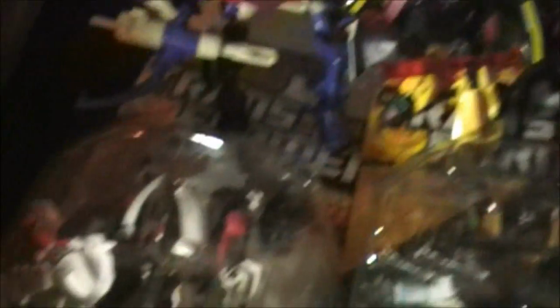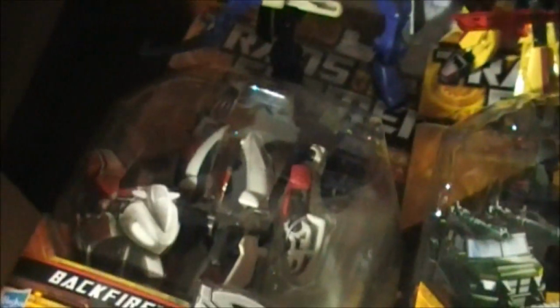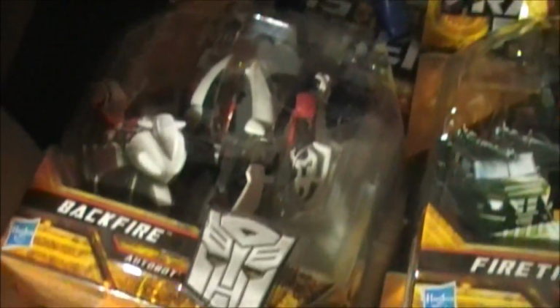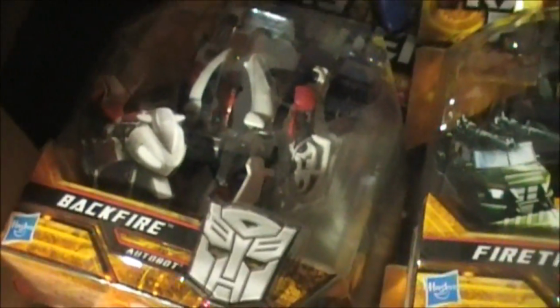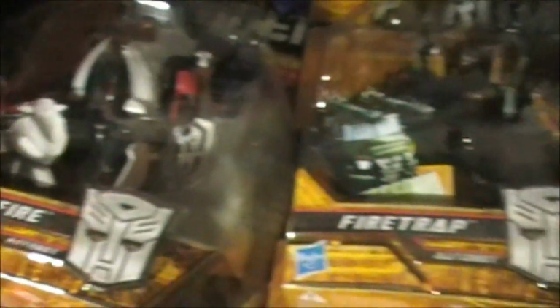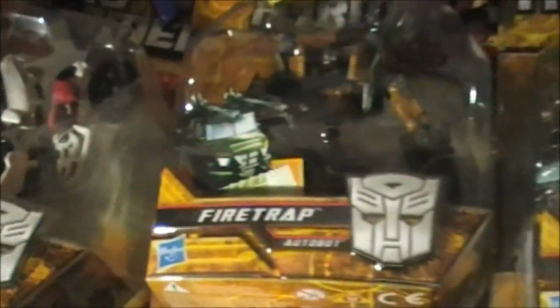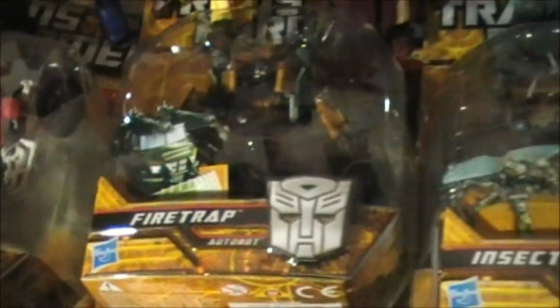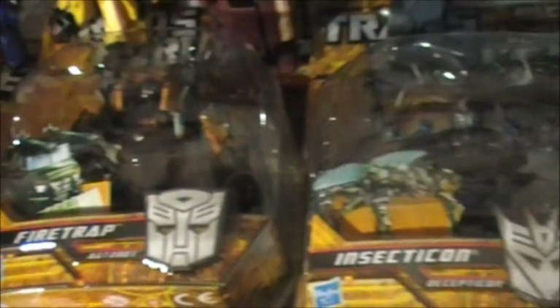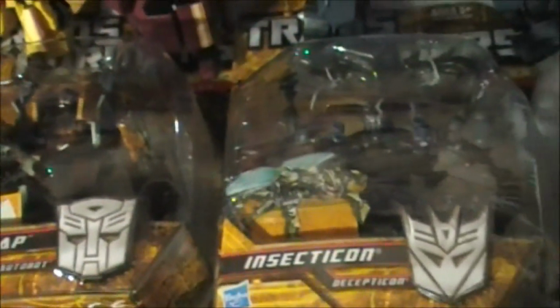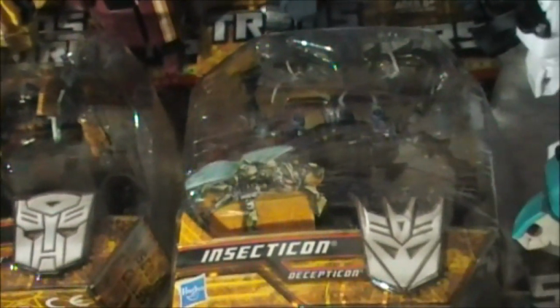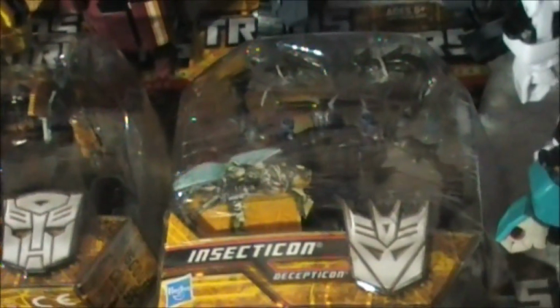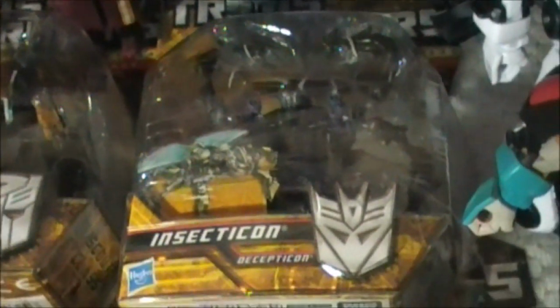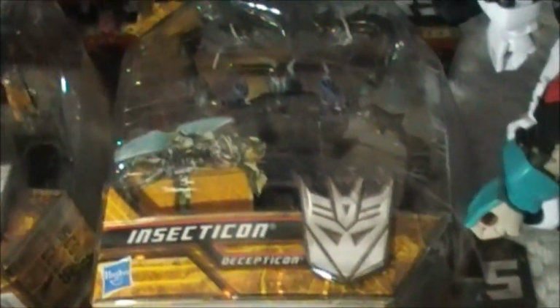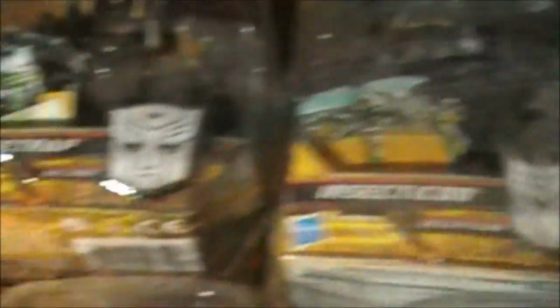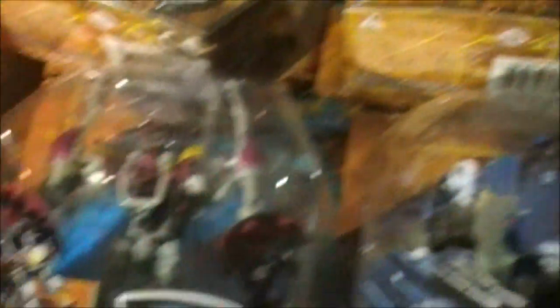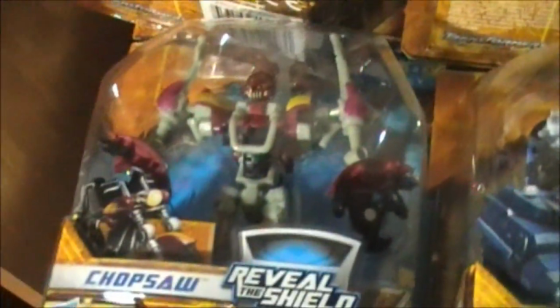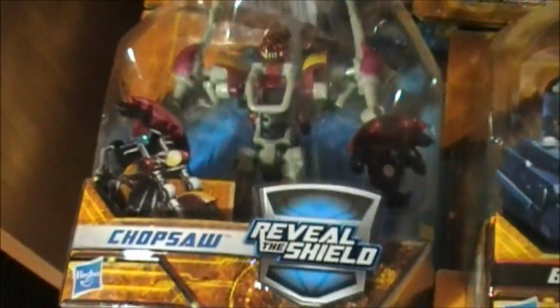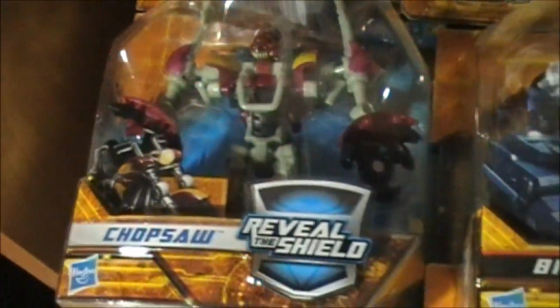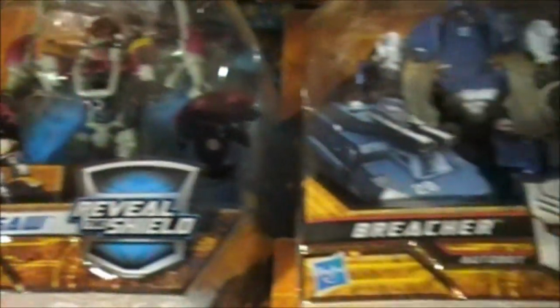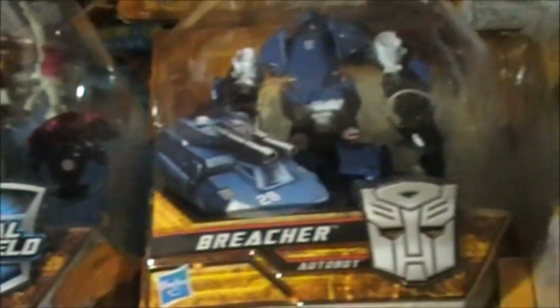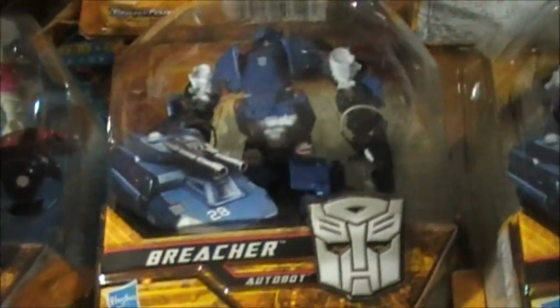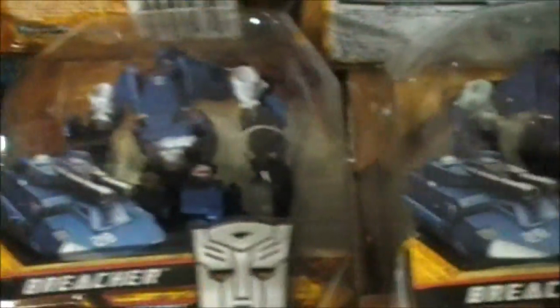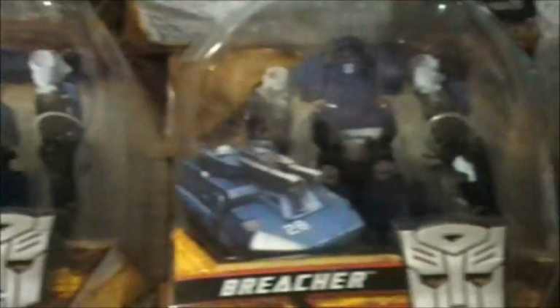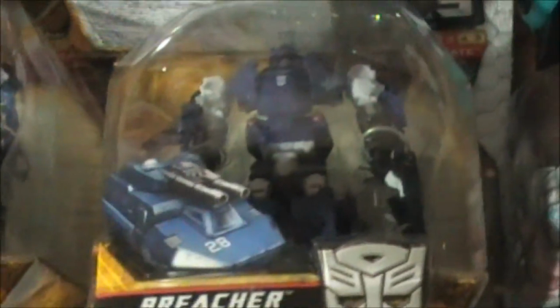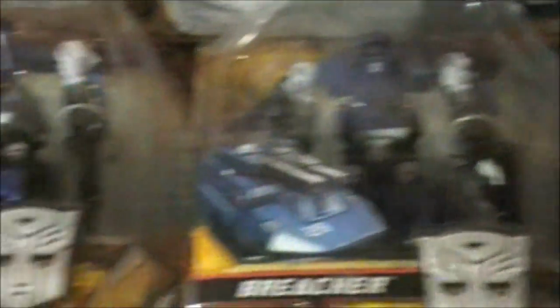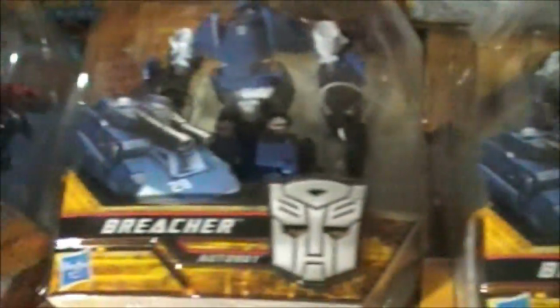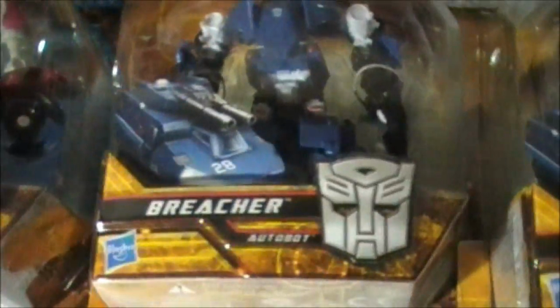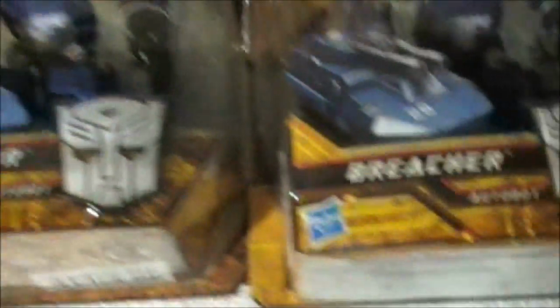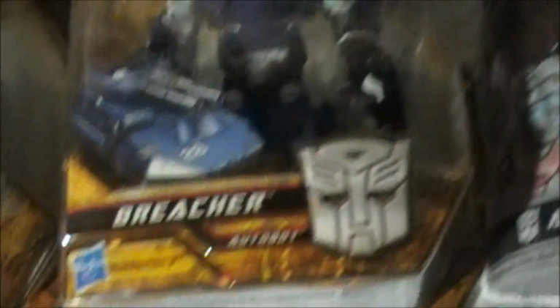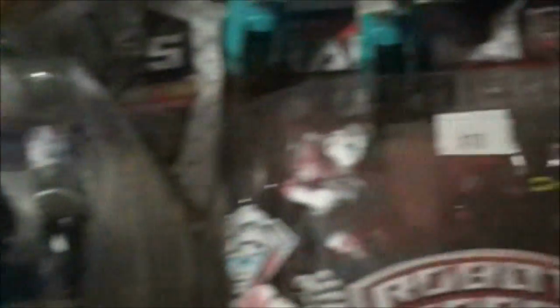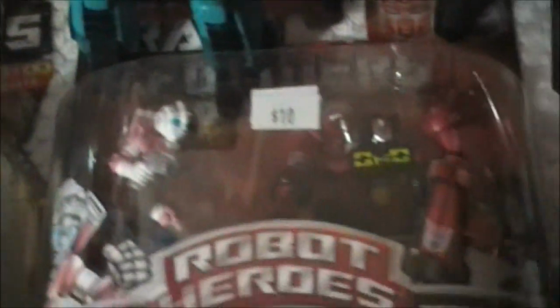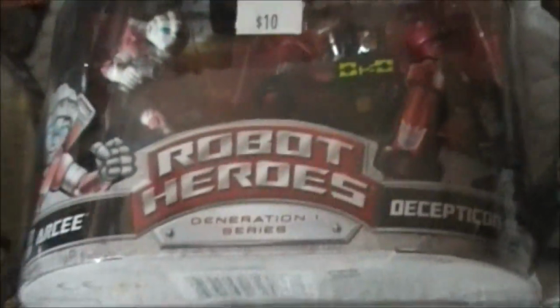She got a bunch of the tiny figures — Backfire, Firetrap, Insecticon. I'm not a huge fan of the smaller figures, but these are actually pretty cool. Two Breachers, I don't know why, but whatever.